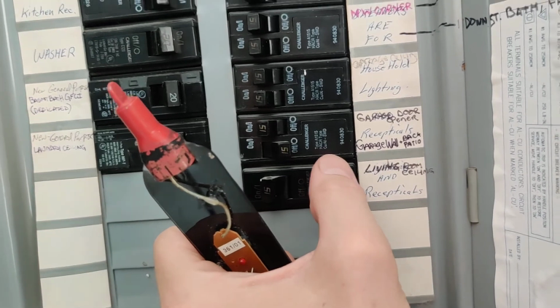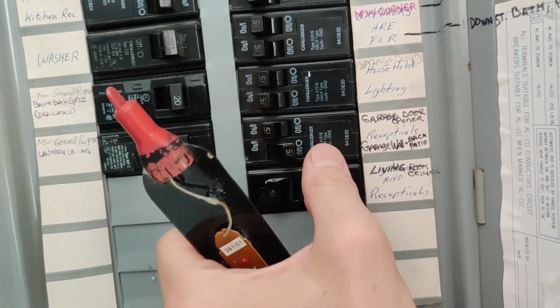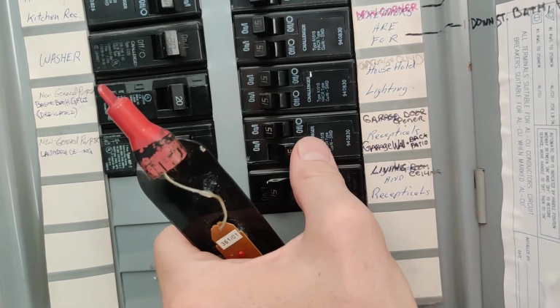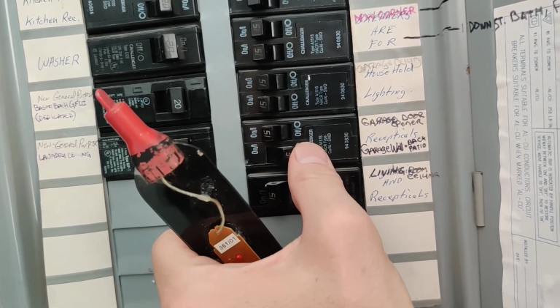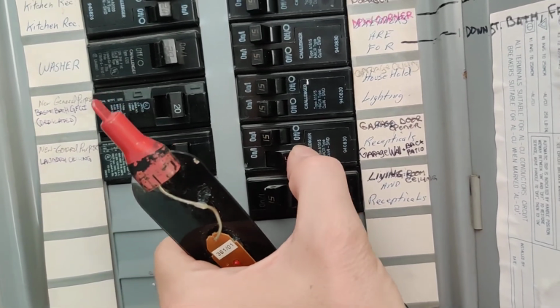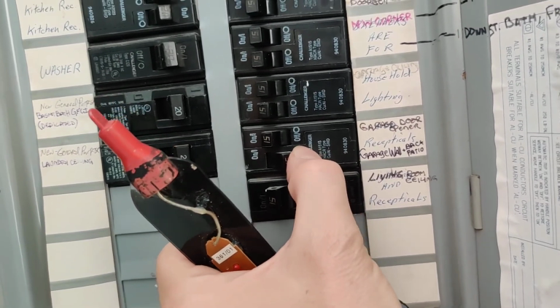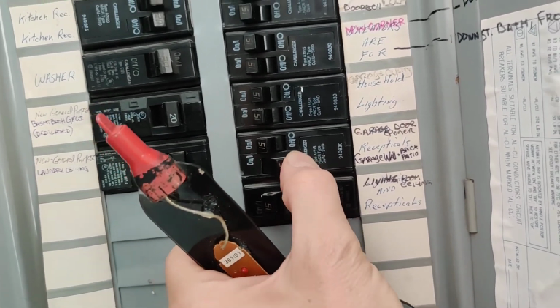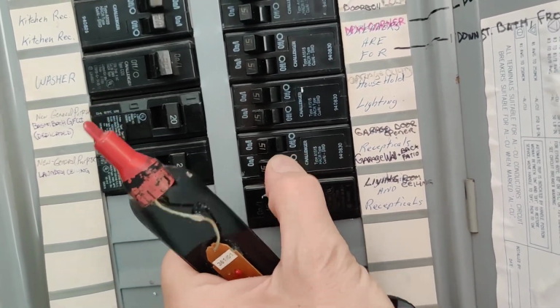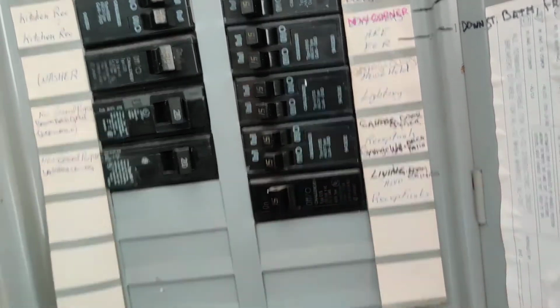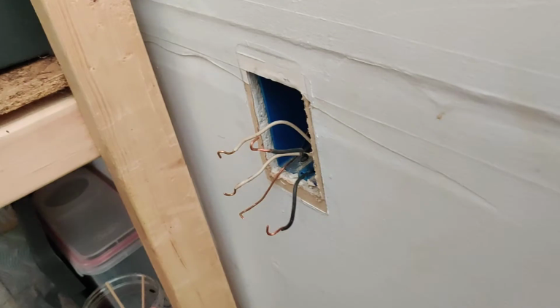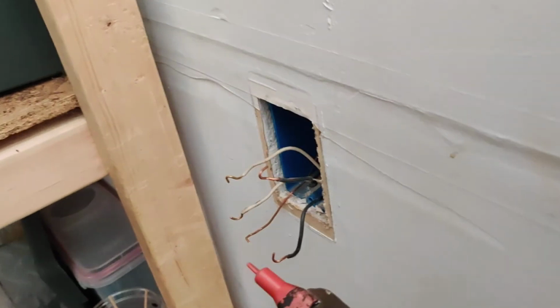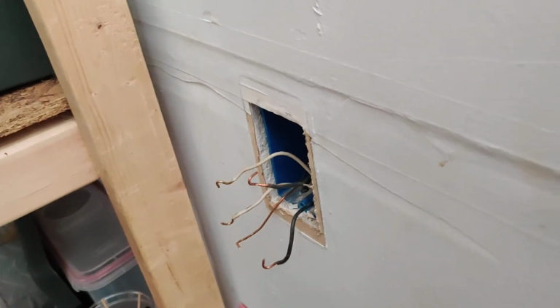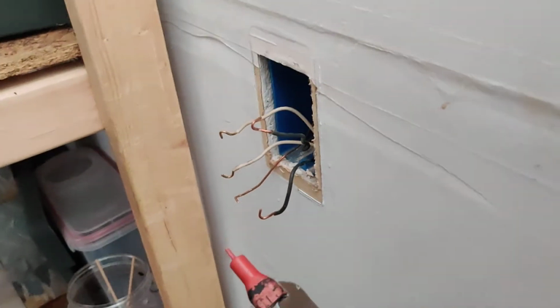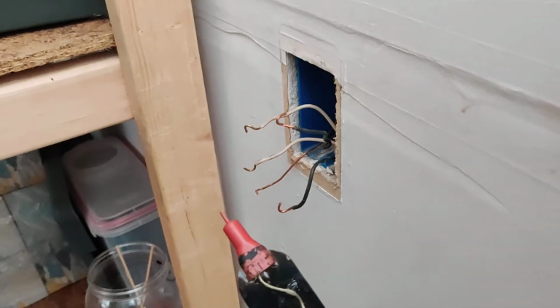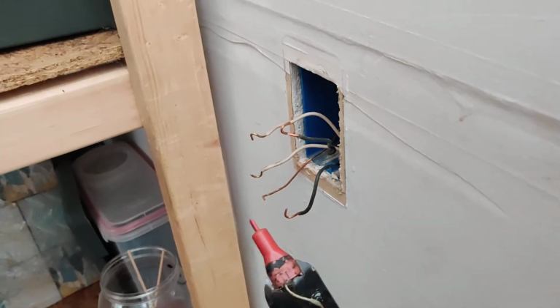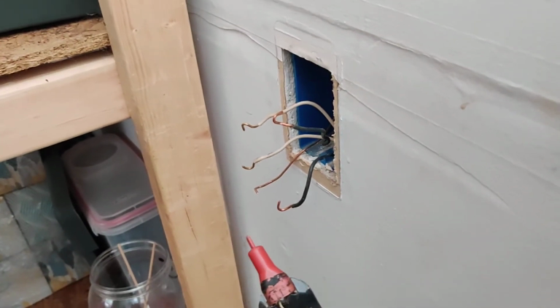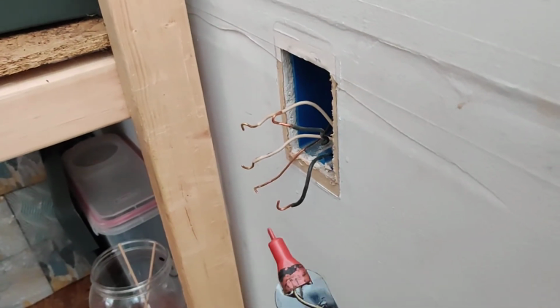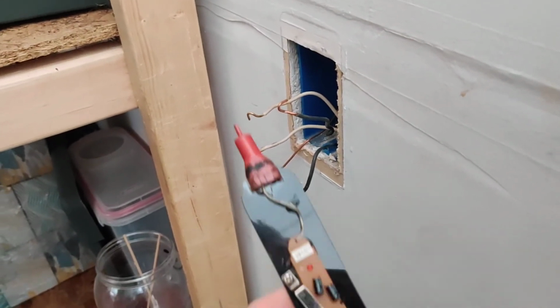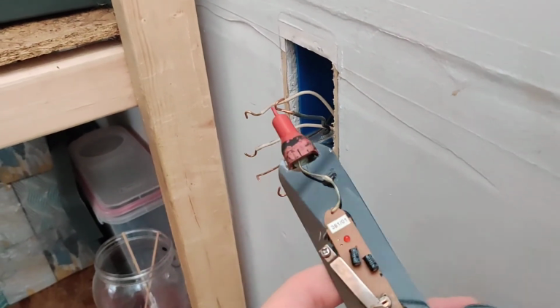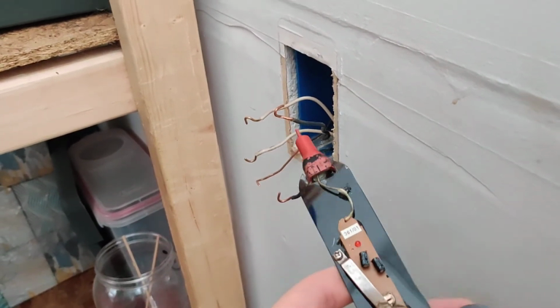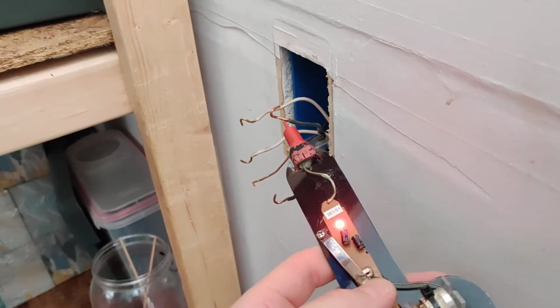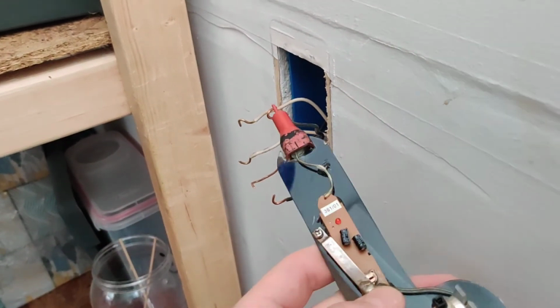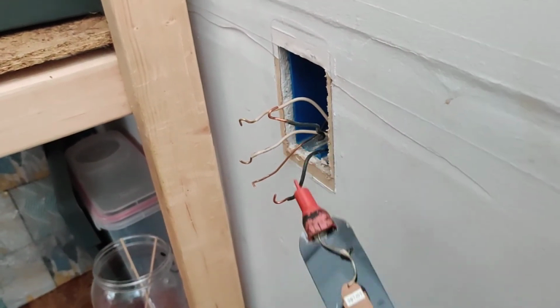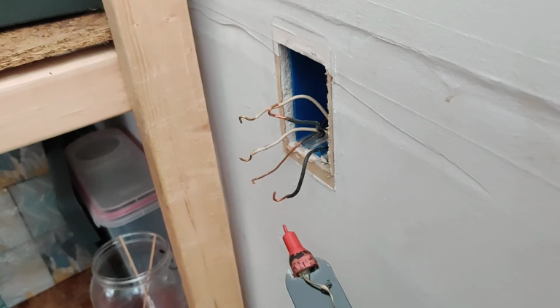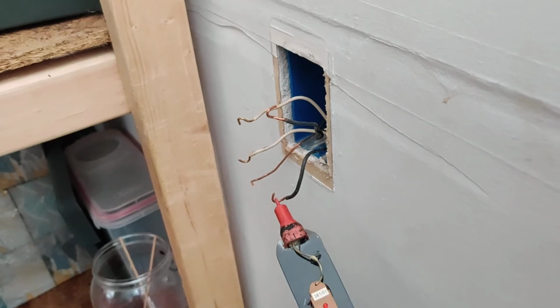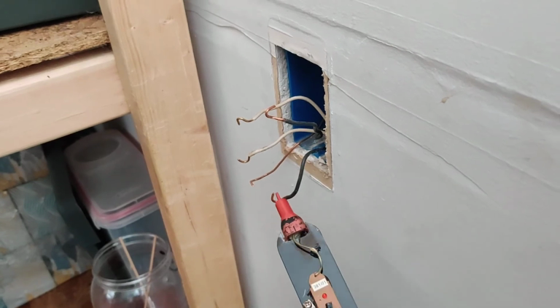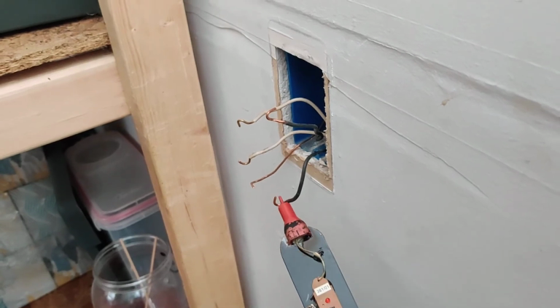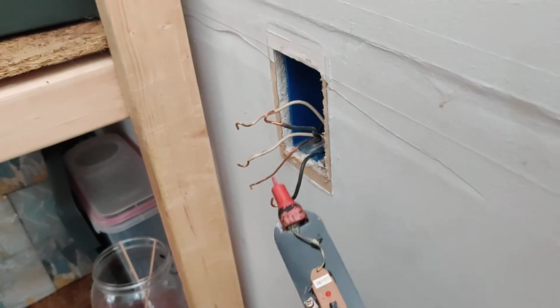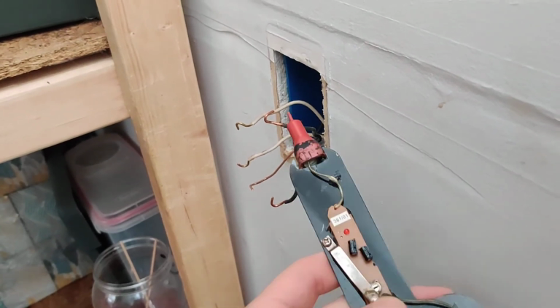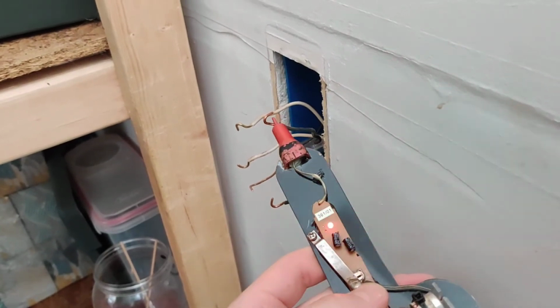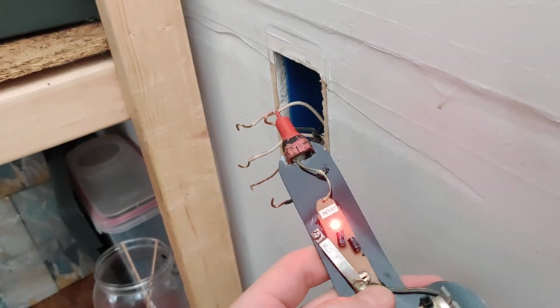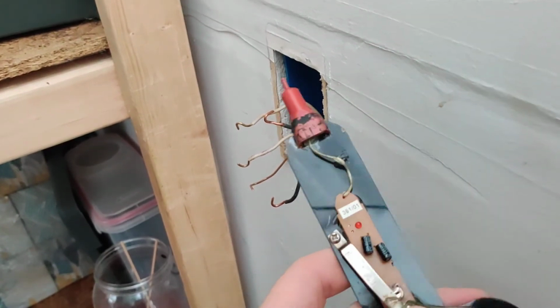Next step: turn that power back on. Line will have power, load will not. There's one — got nothing there. So this is line.